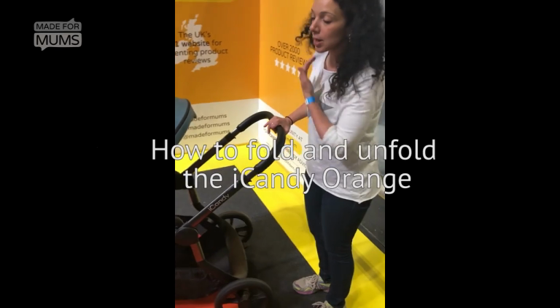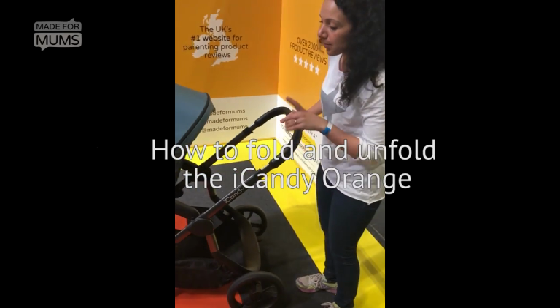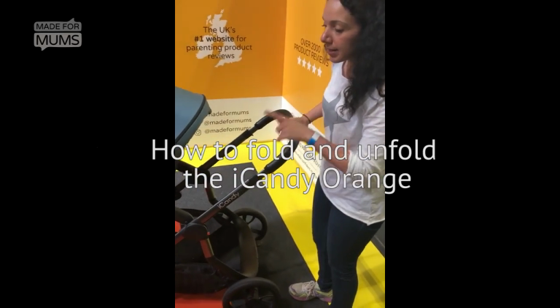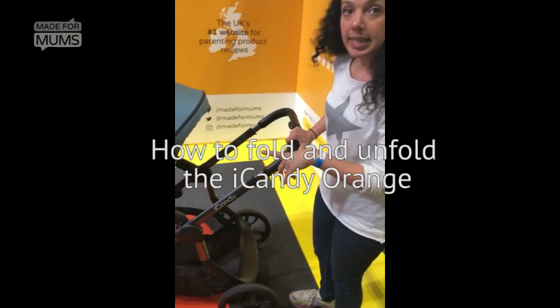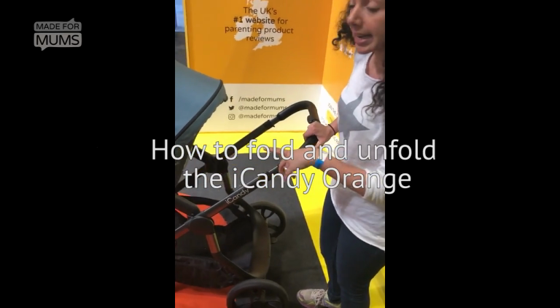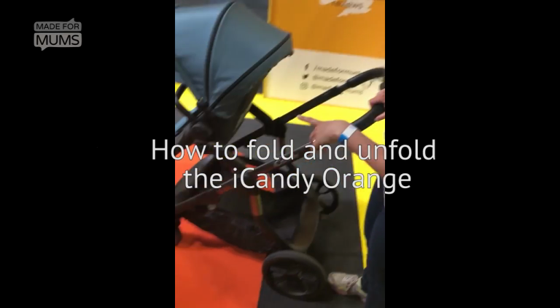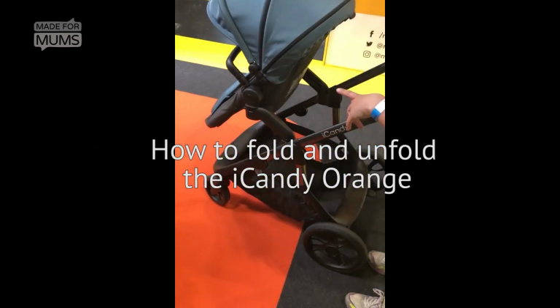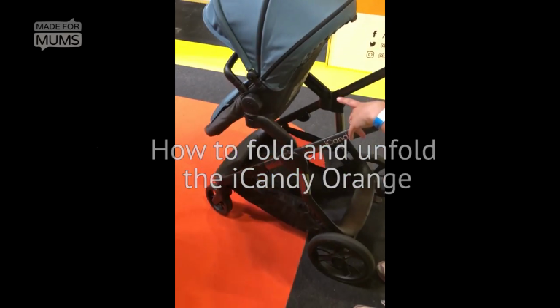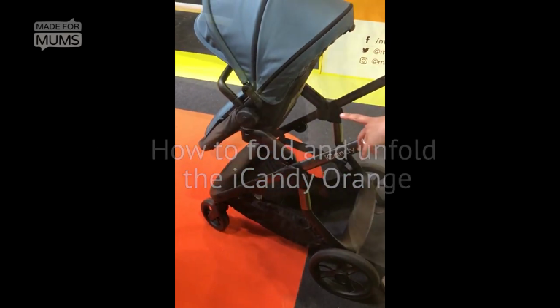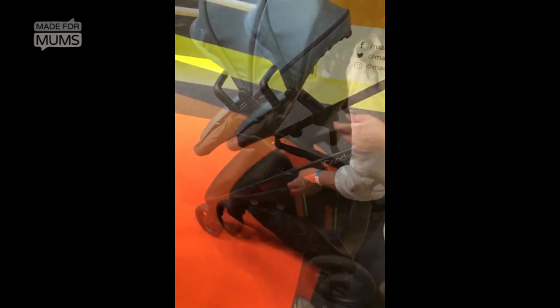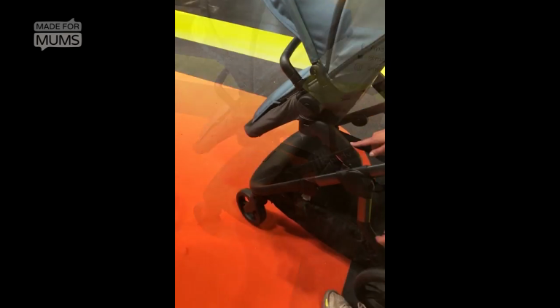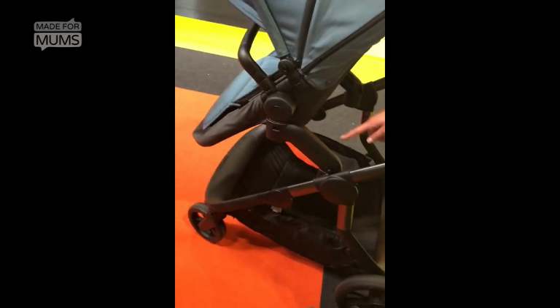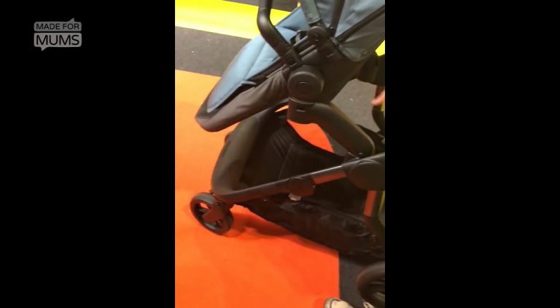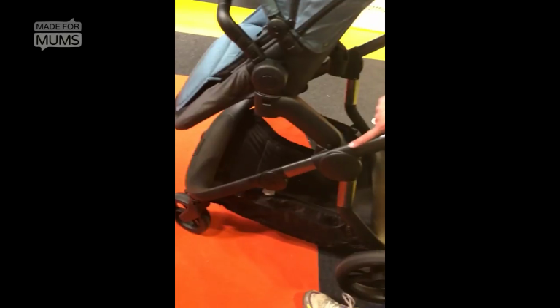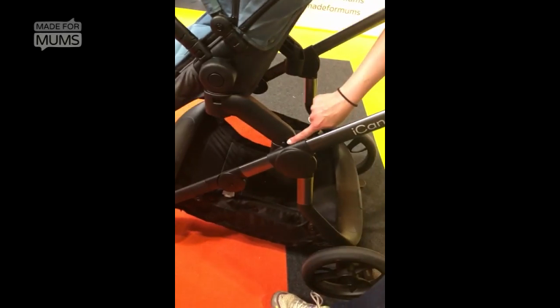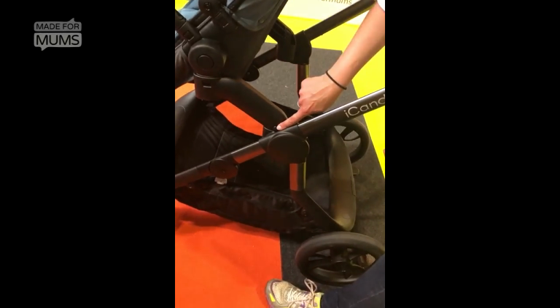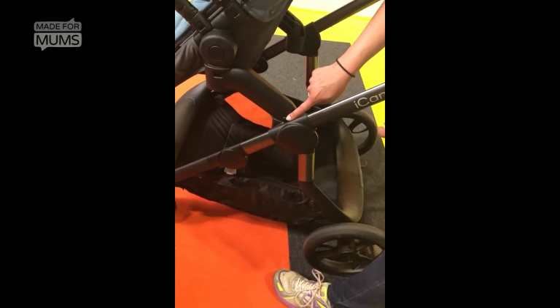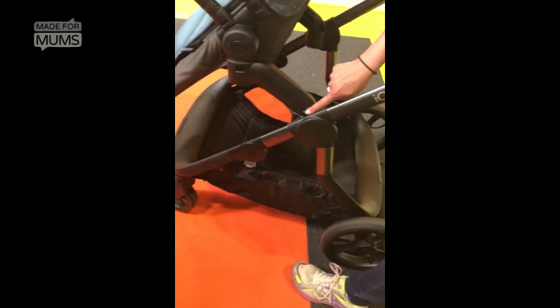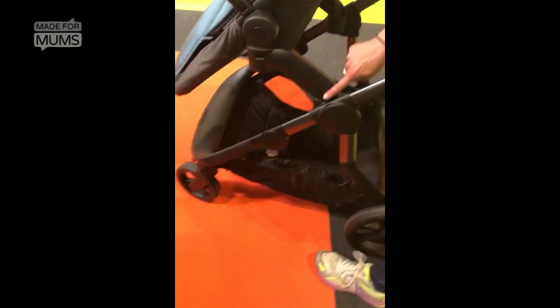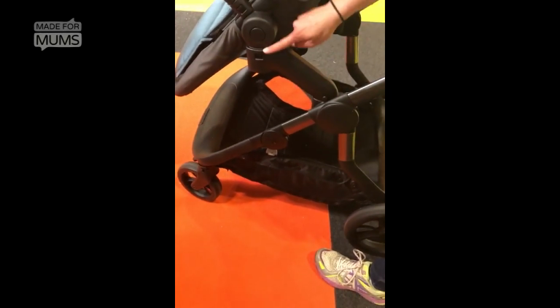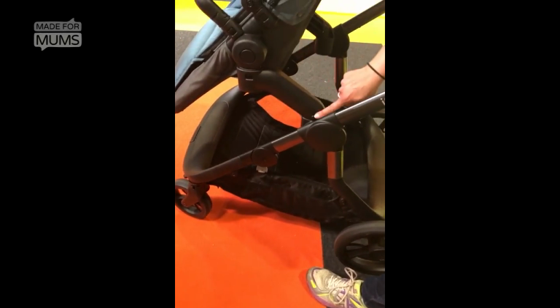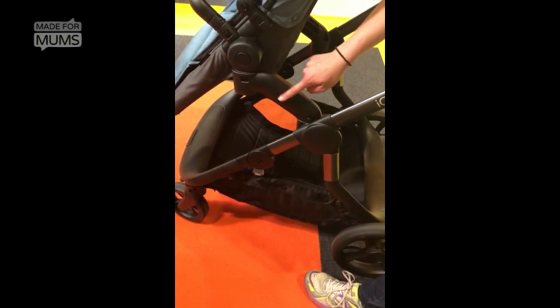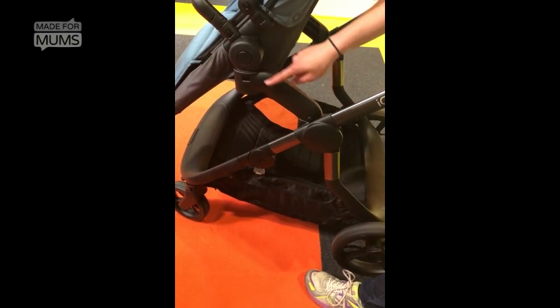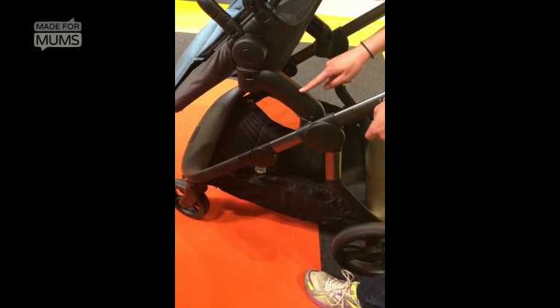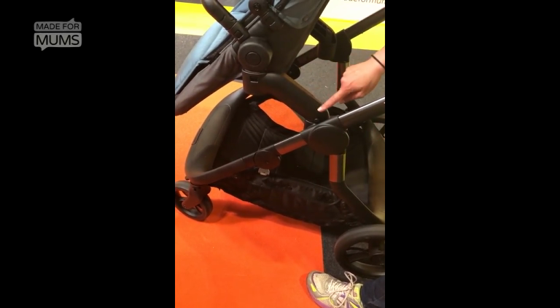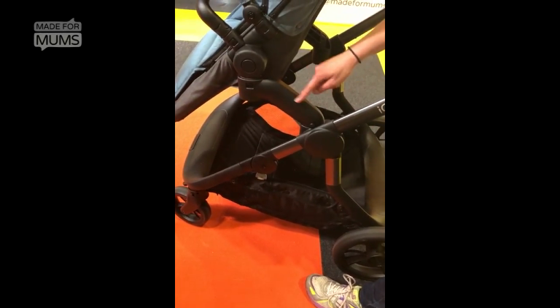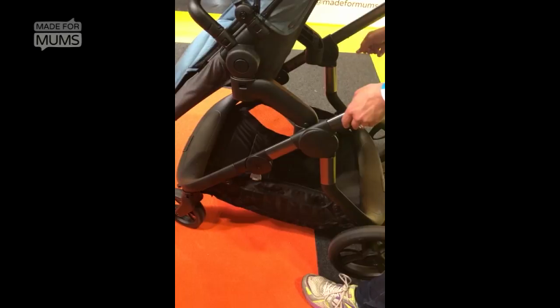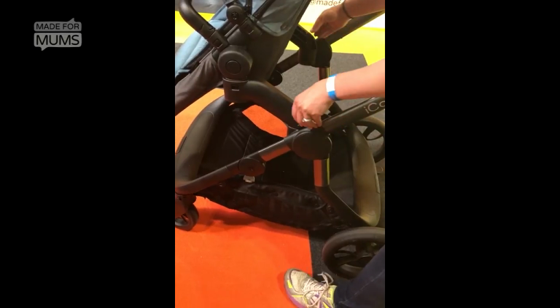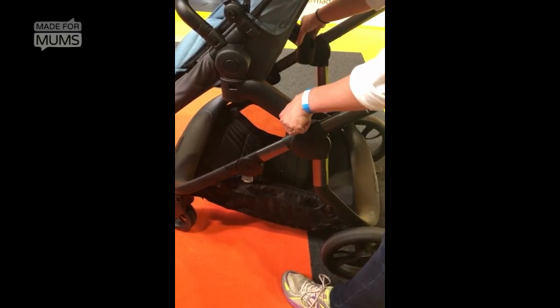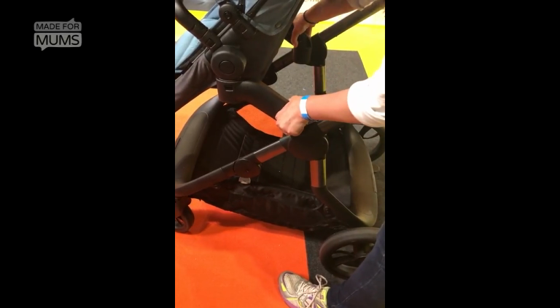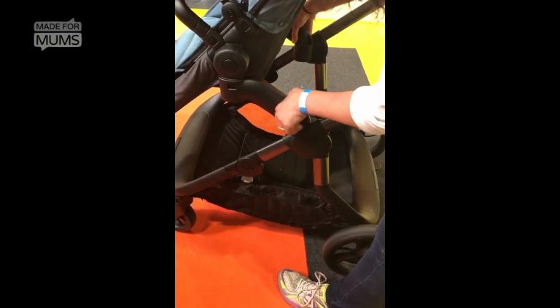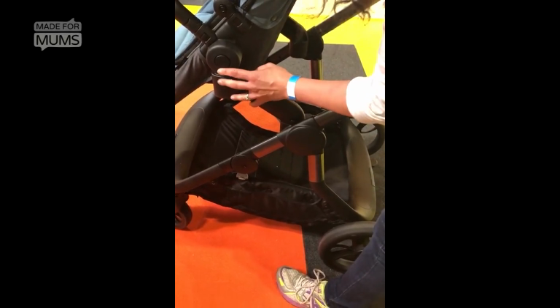So this is the I Can Do Orange. It's got these adapters on which are the cinema style seating, the elevators. So all of that needs to come off.